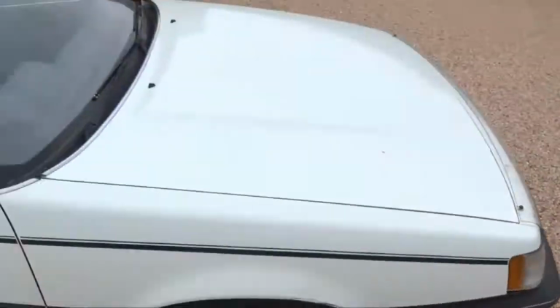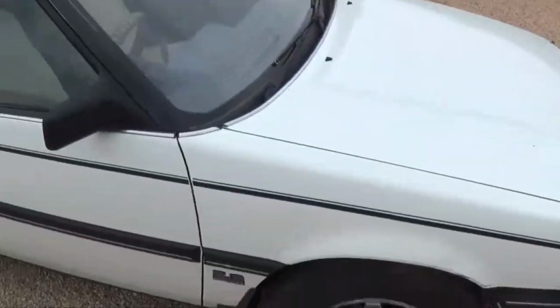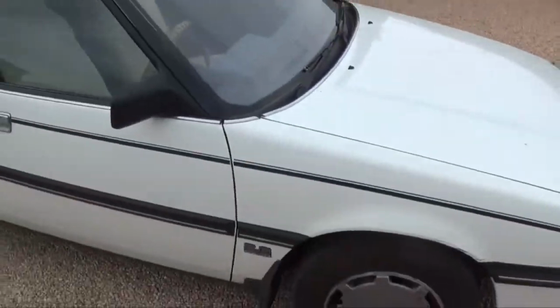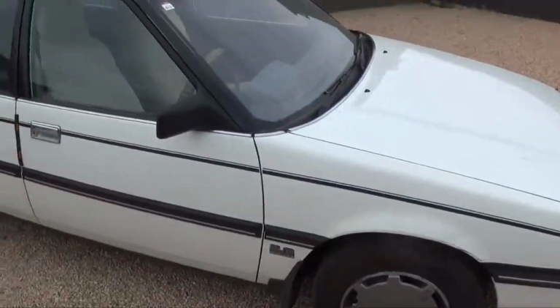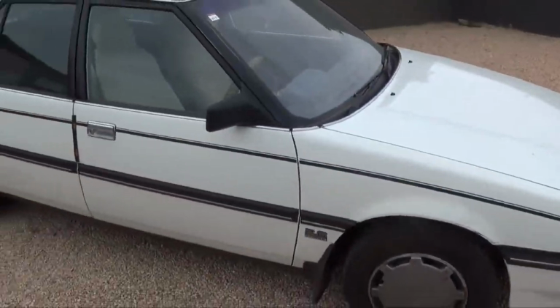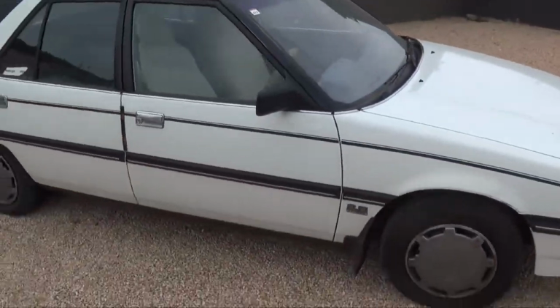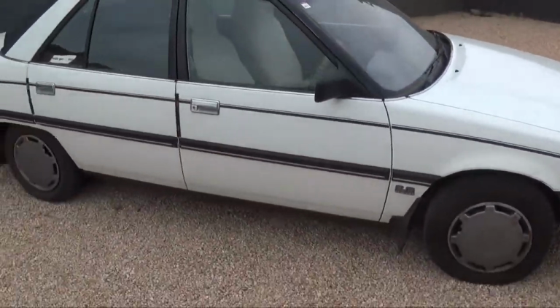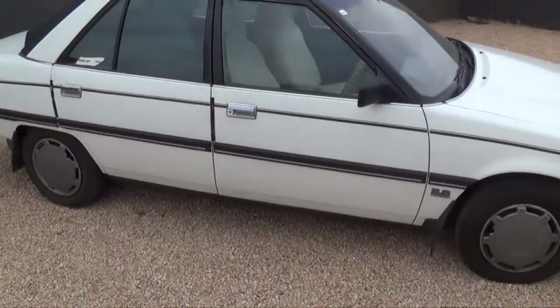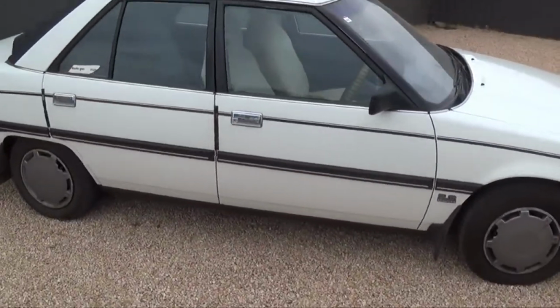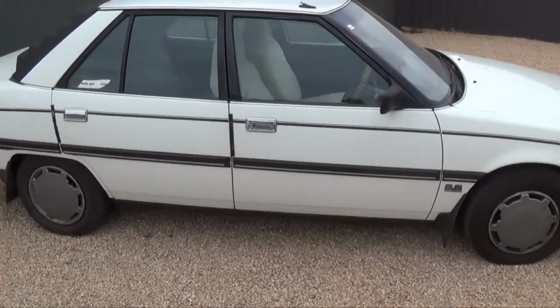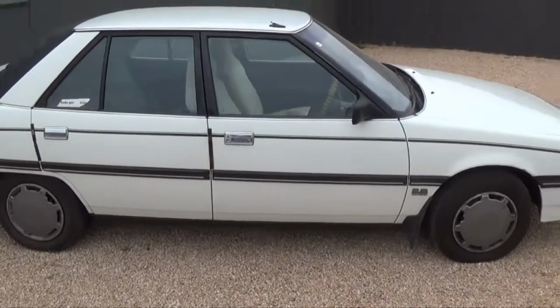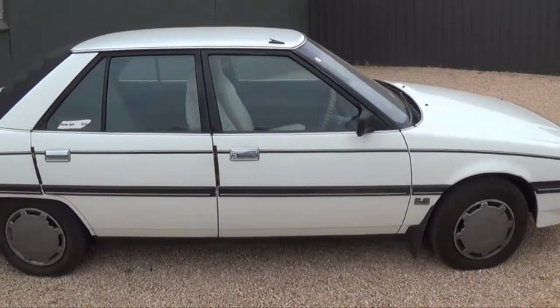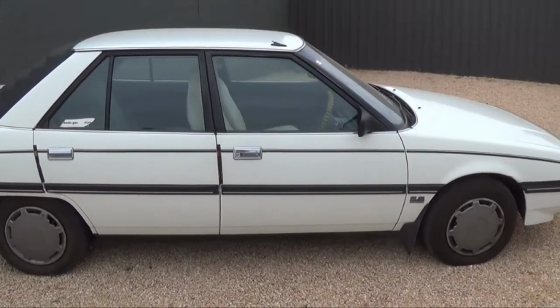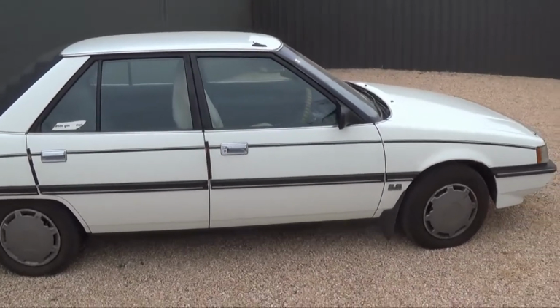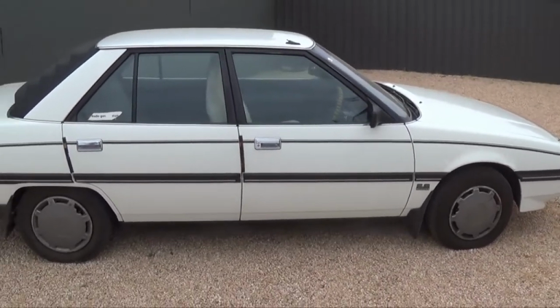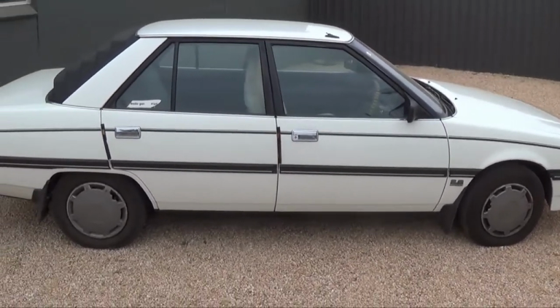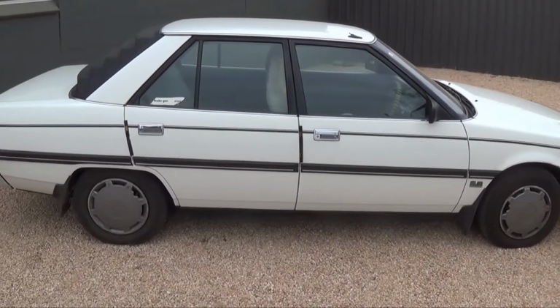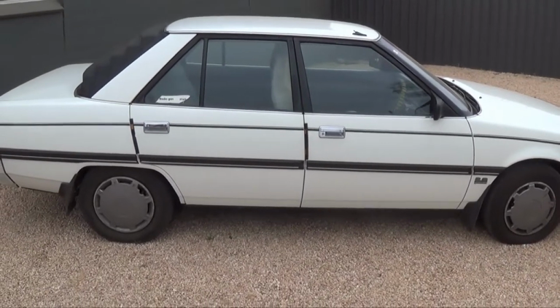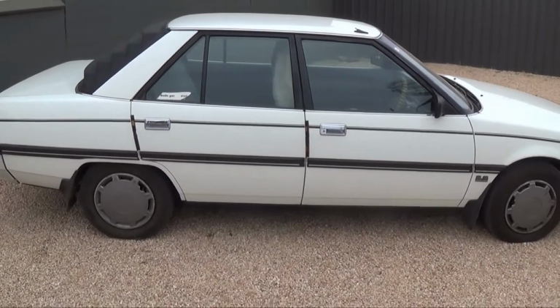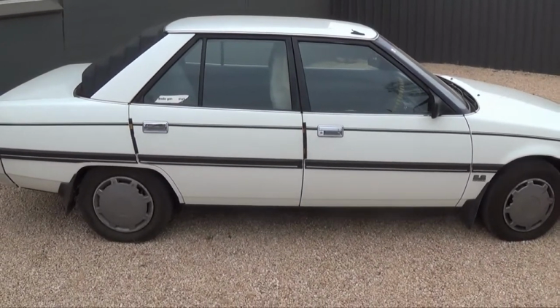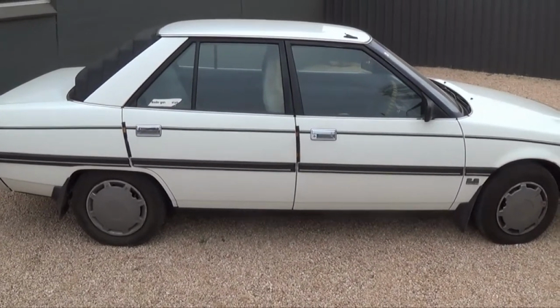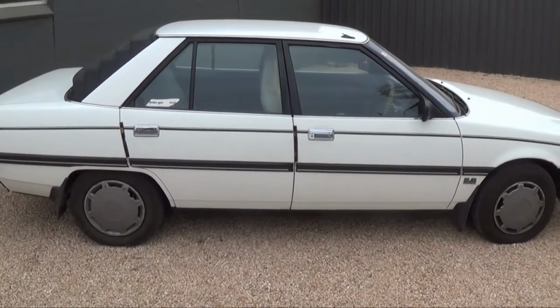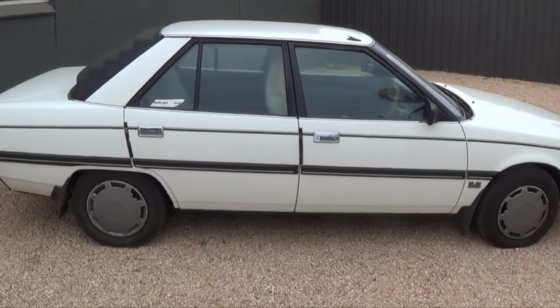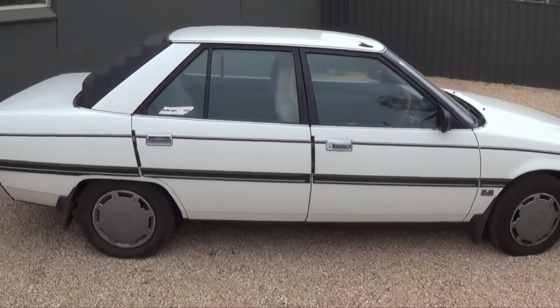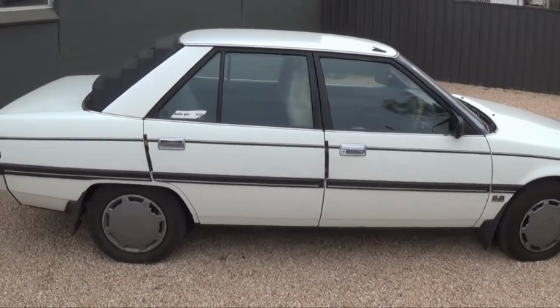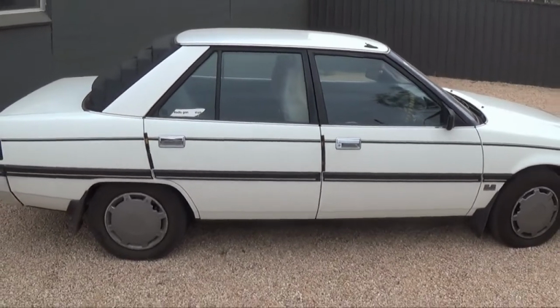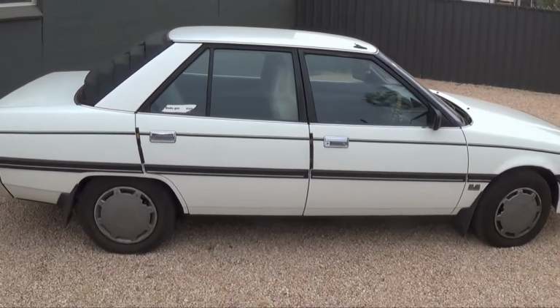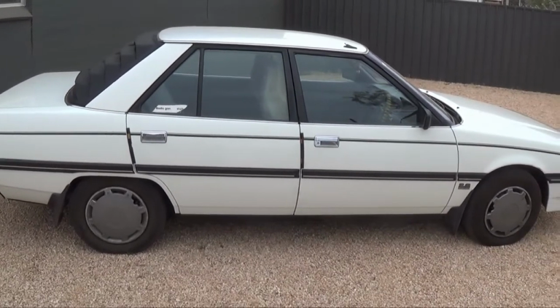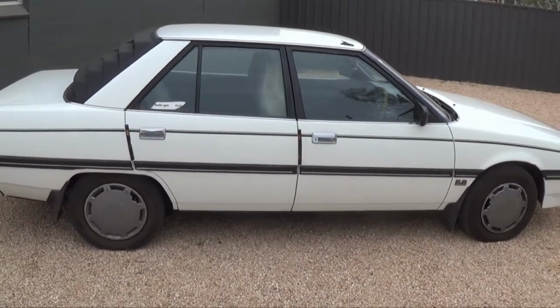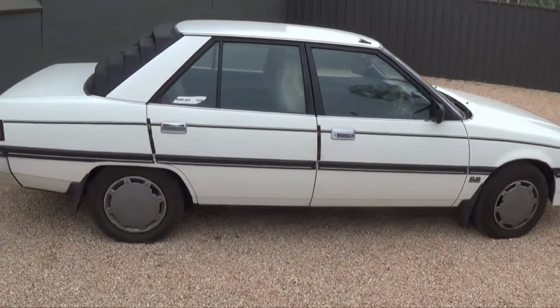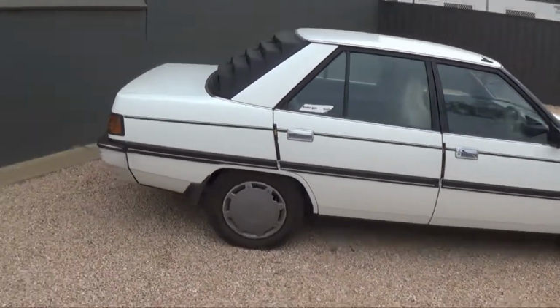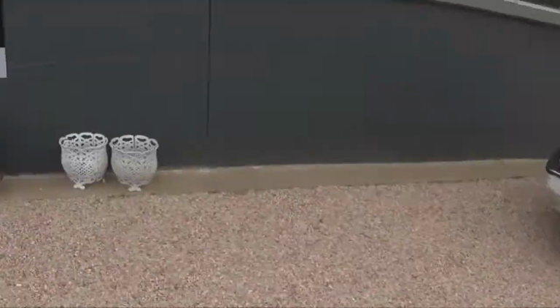Got the 1988 Magna — that's in pretty good order too. It's actually registered until September 2014. Local car, come out of one of the five deceased estates that we're selling here on Sunday.